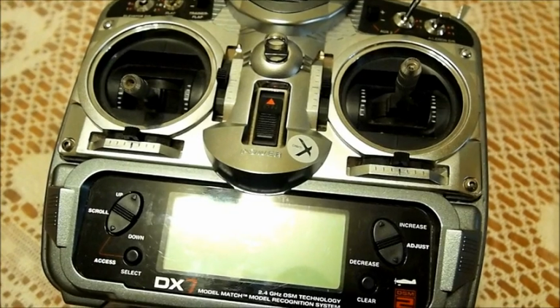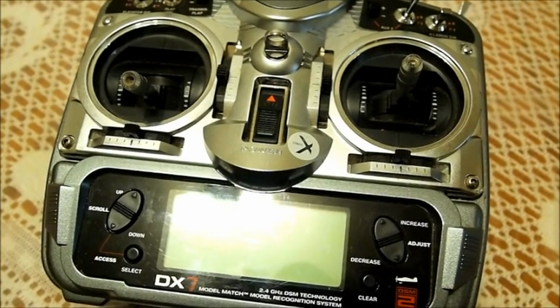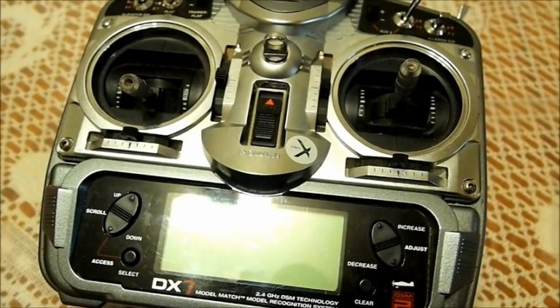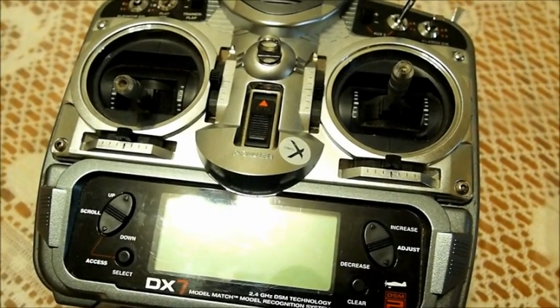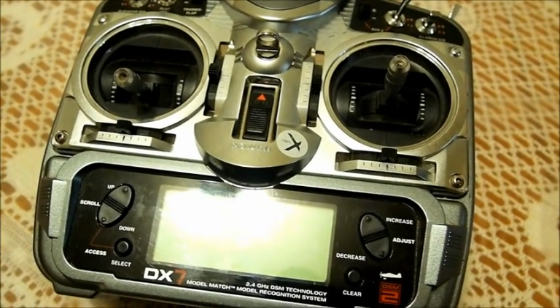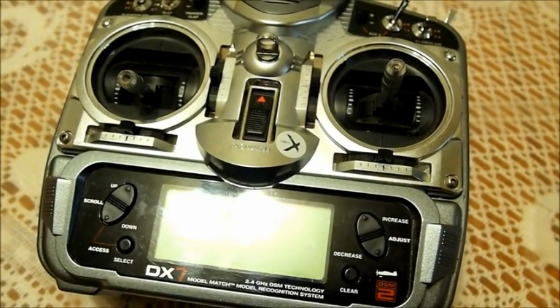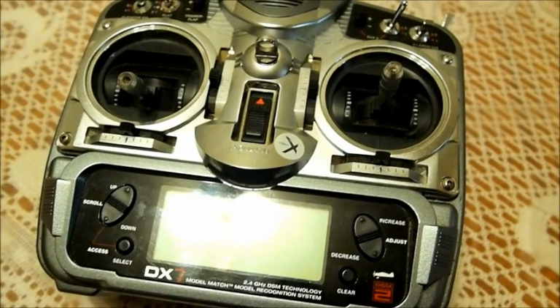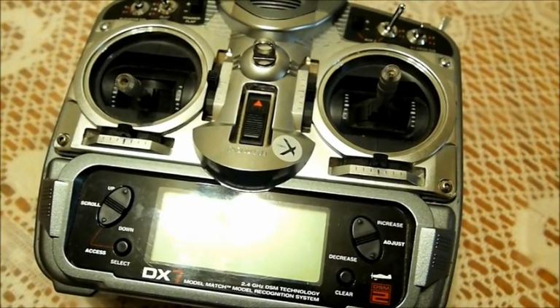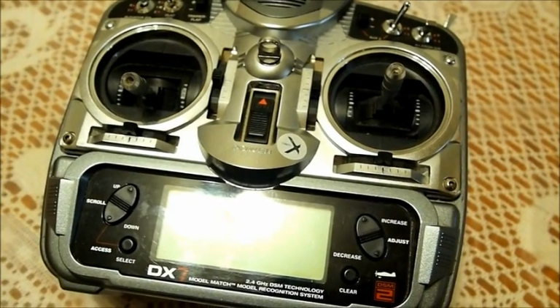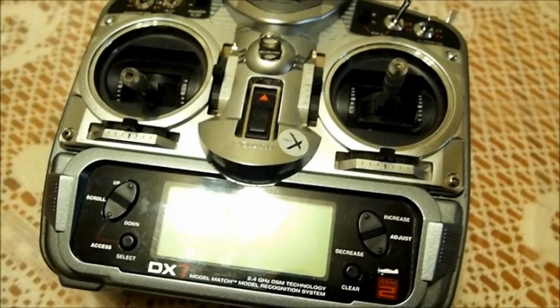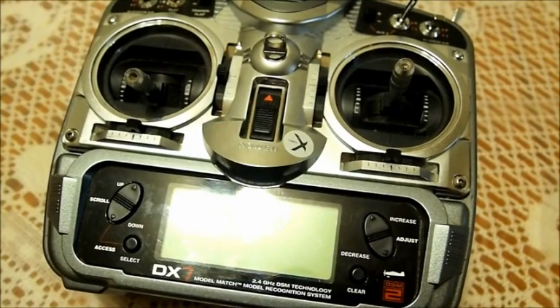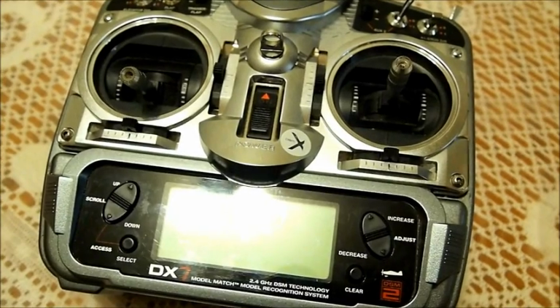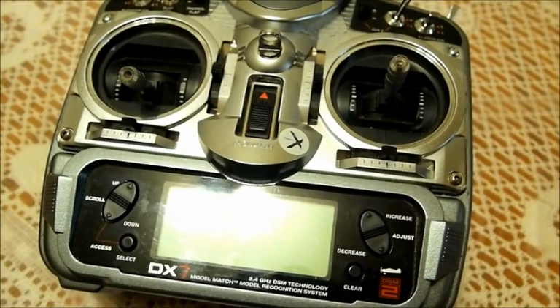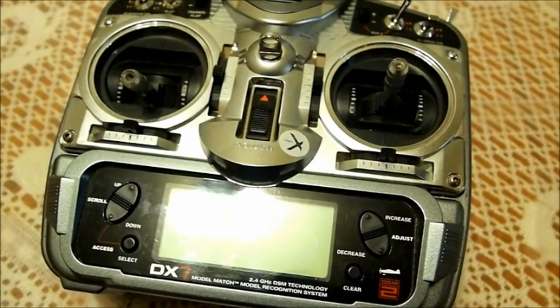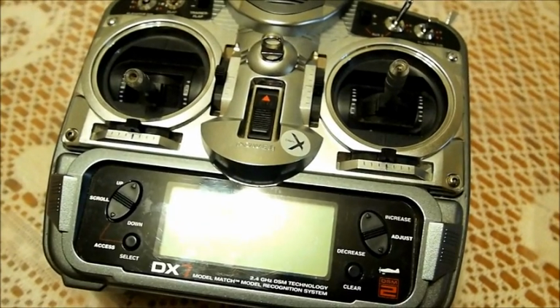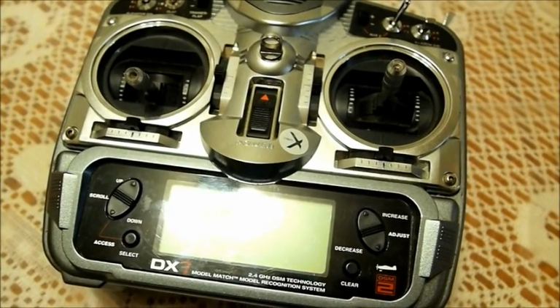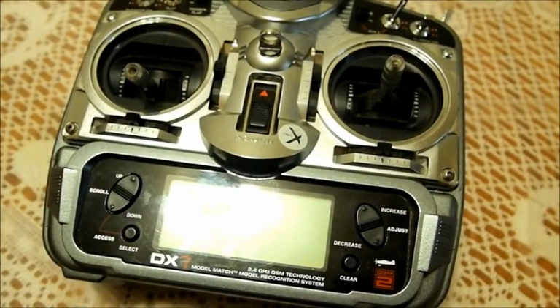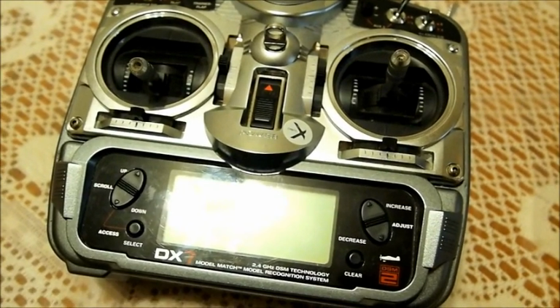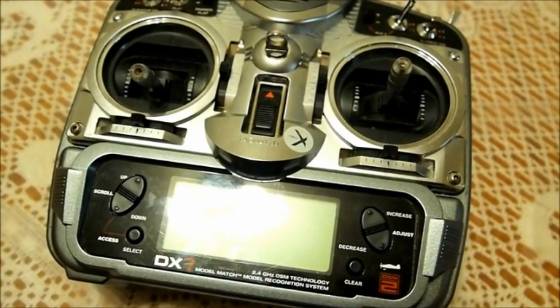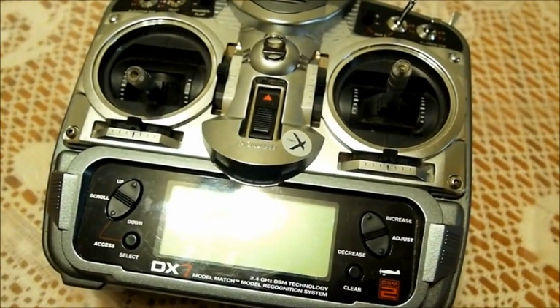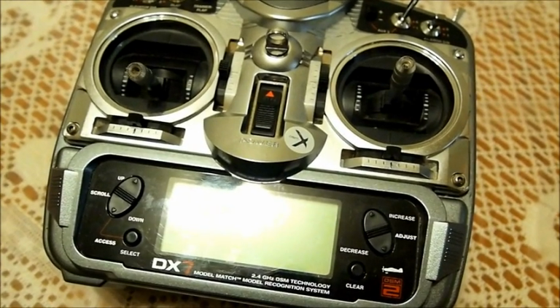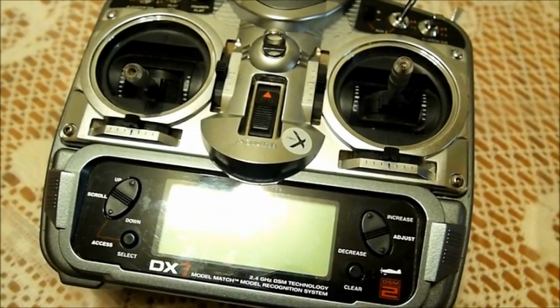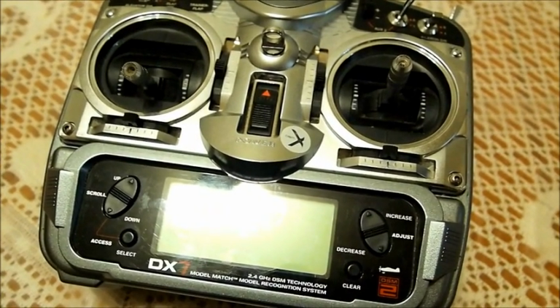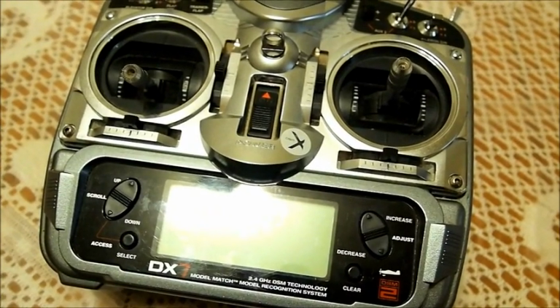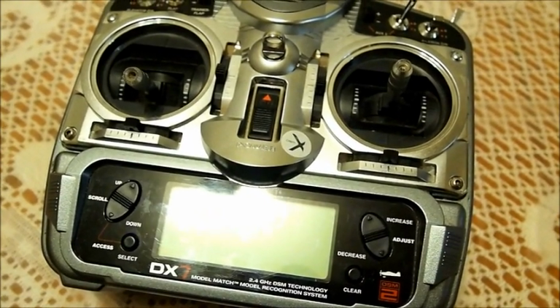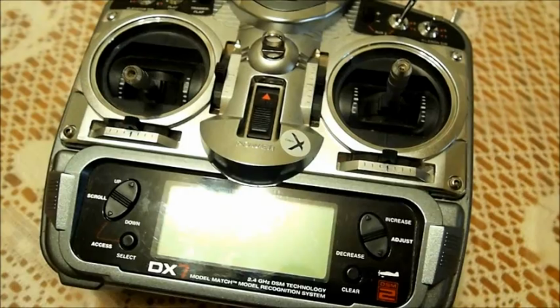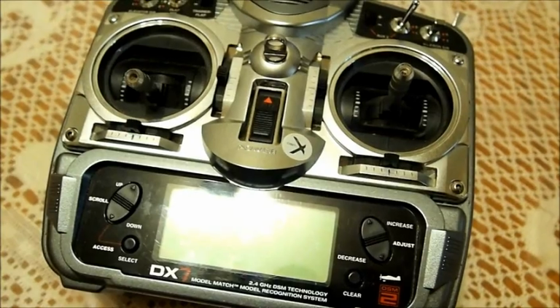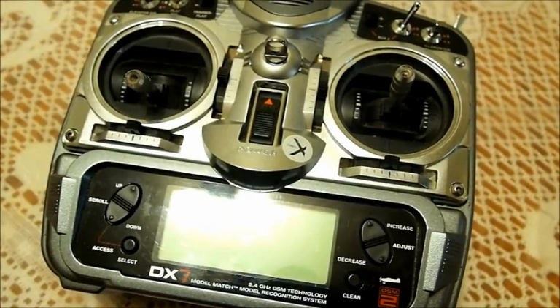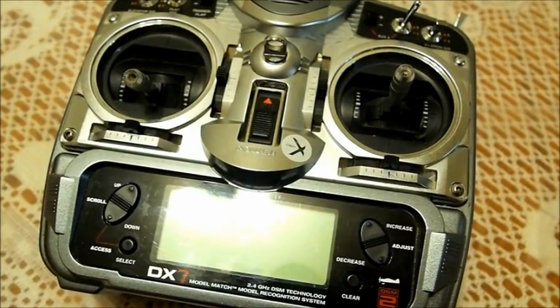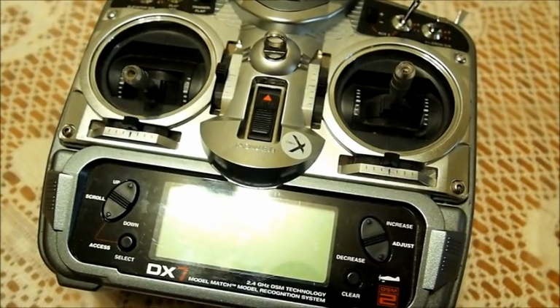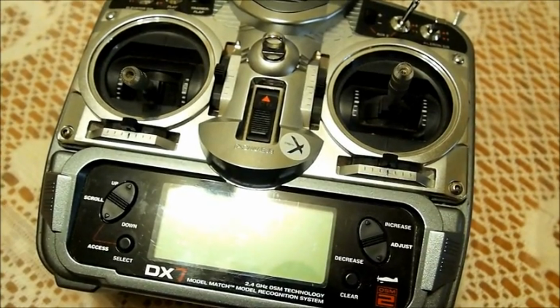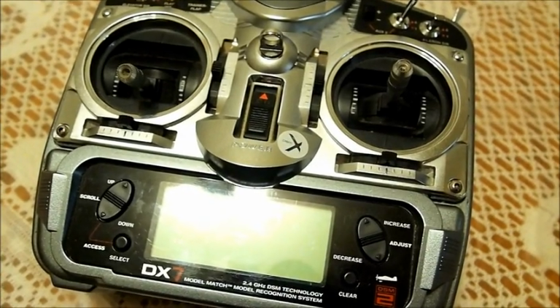I recently sent my radio into Verizon to do a DSM-2 to DSM-X upgrade and I thought I'd share what changes they did.